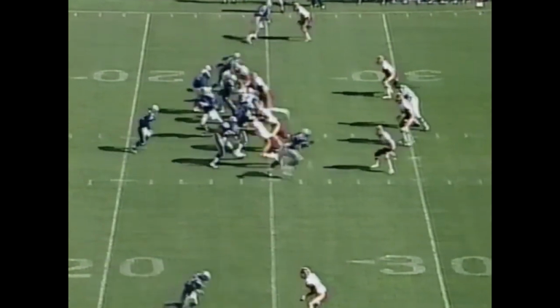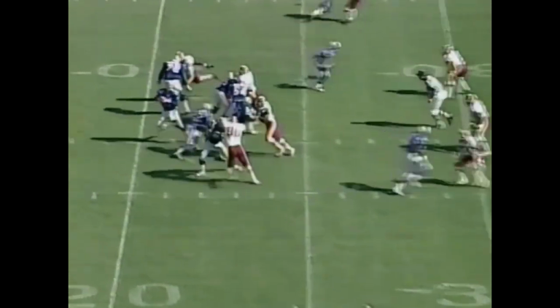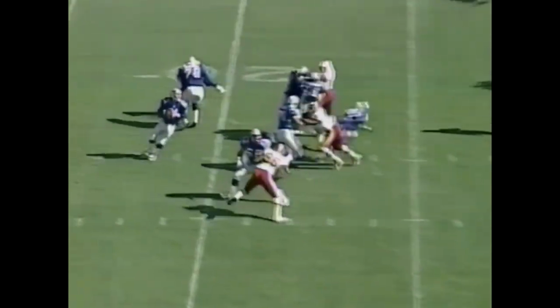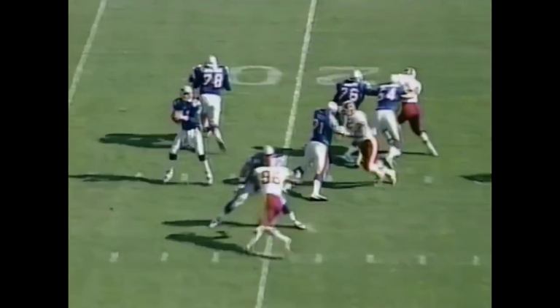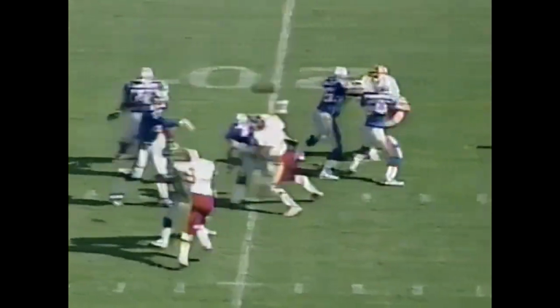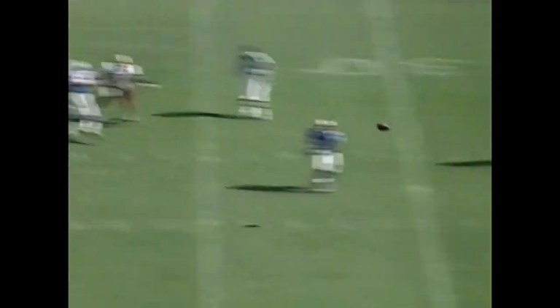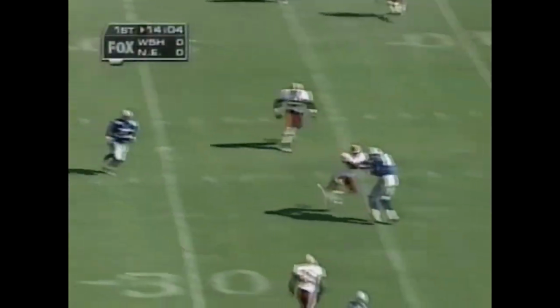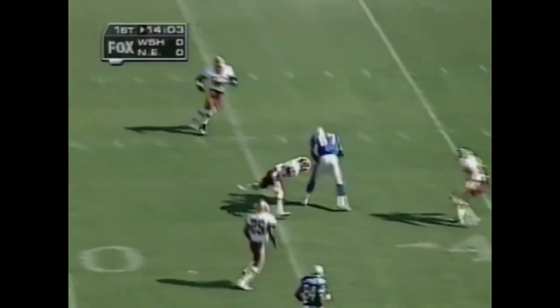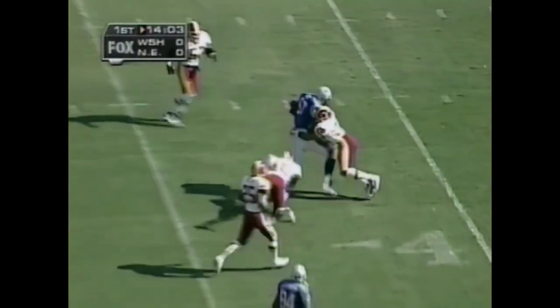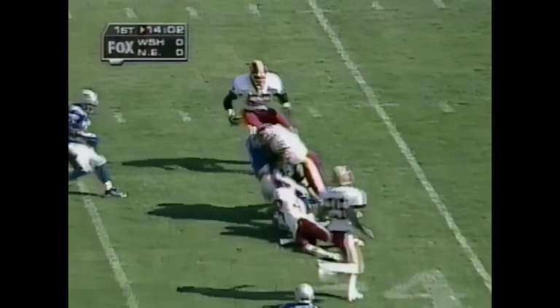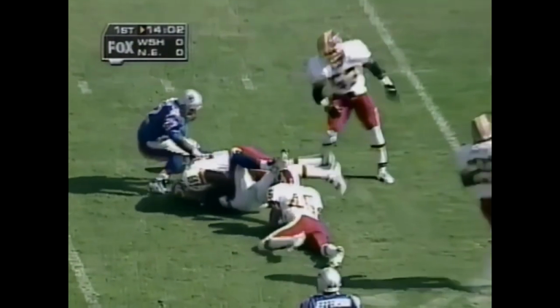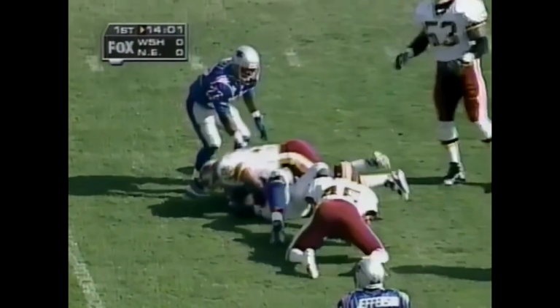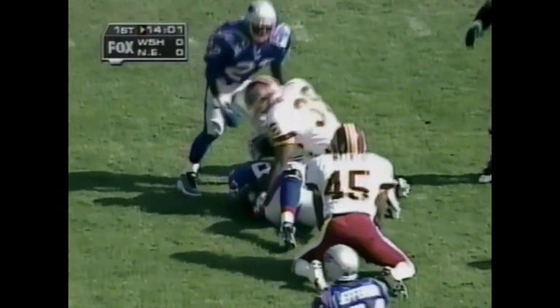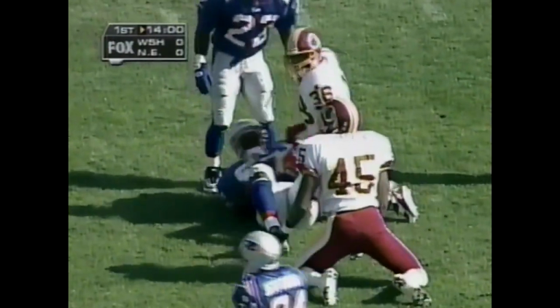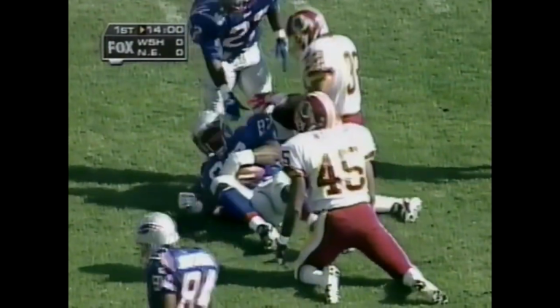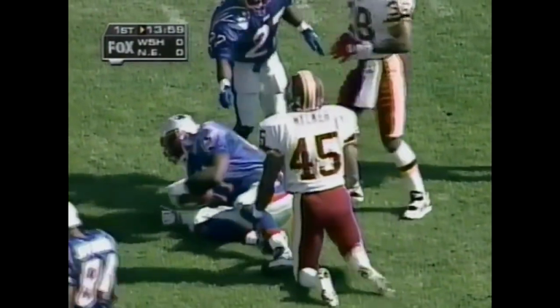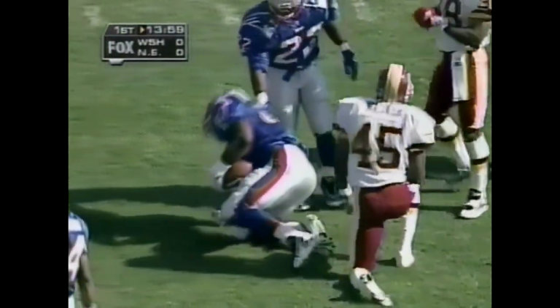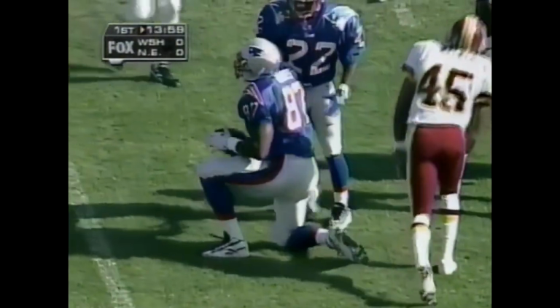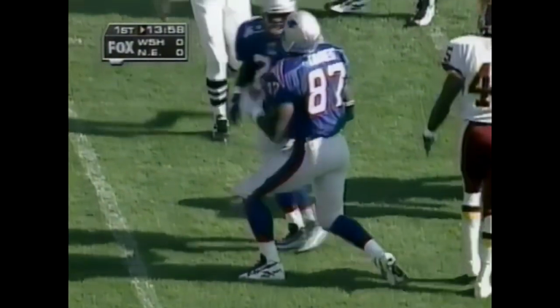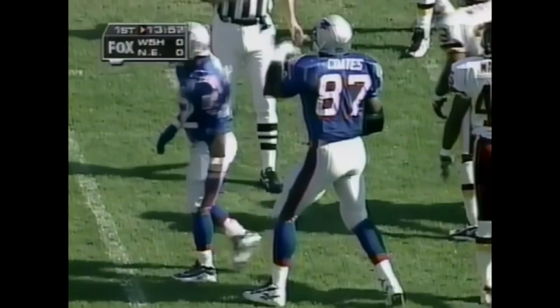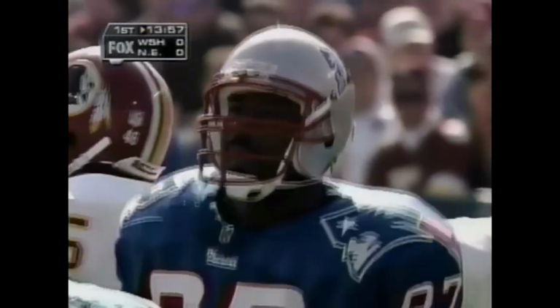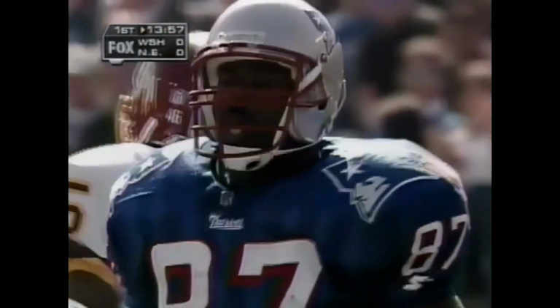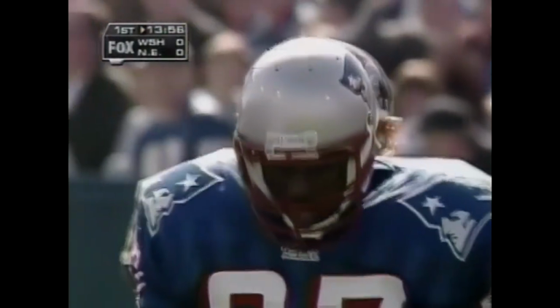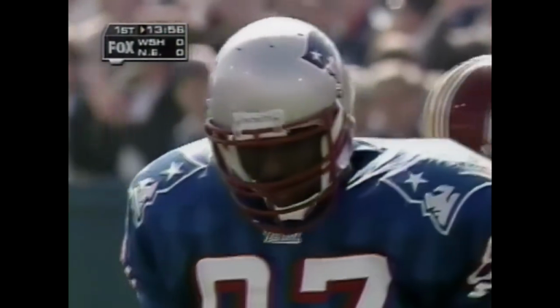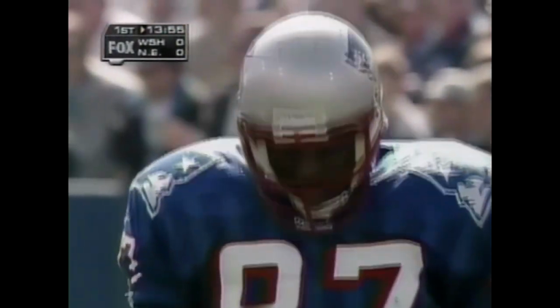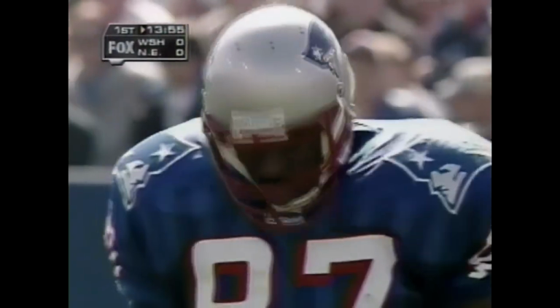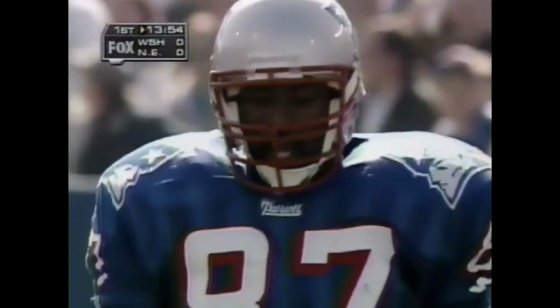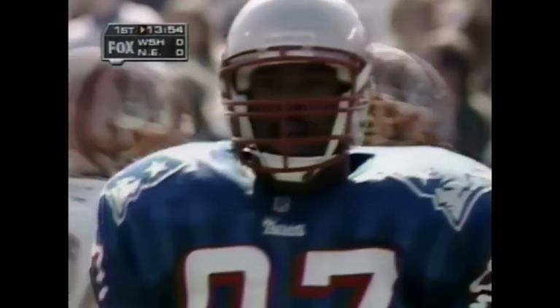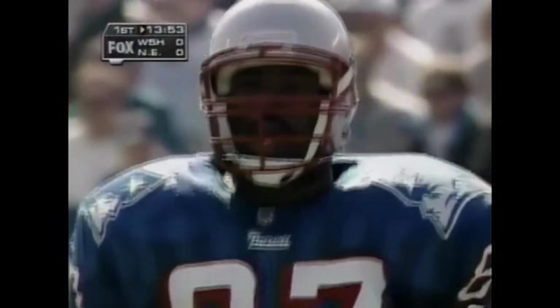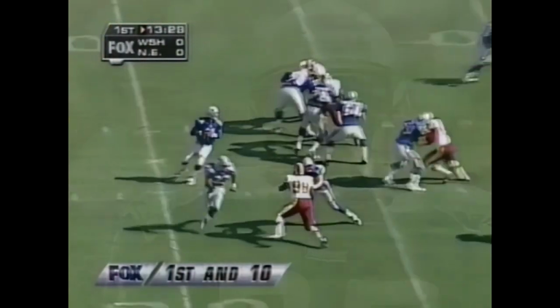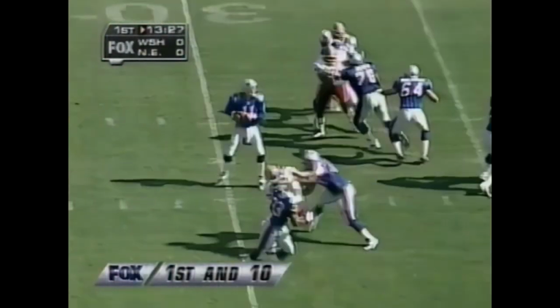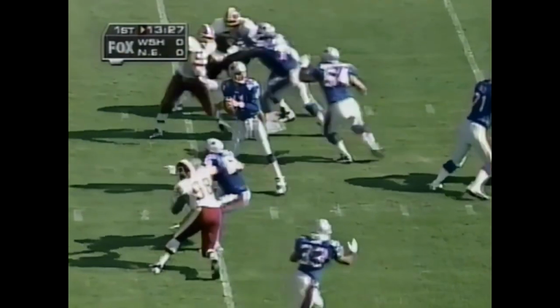Third down and eight — he's in the backfield. And the throw to the tight end Ben Coates, who makes the catch at the 37-yard line — that's a first down. Coates last week had 7 receptions; he picks up 12 right there and gets a first down for New England. First down and 10.